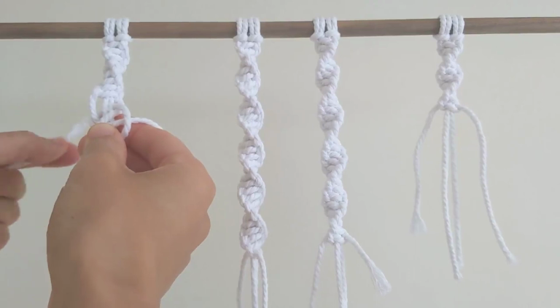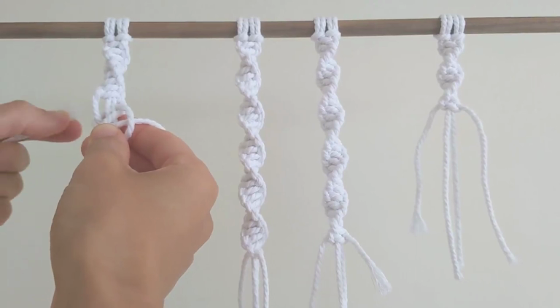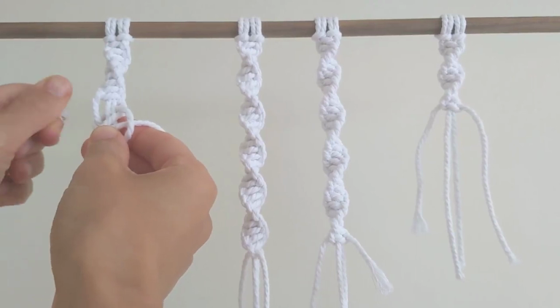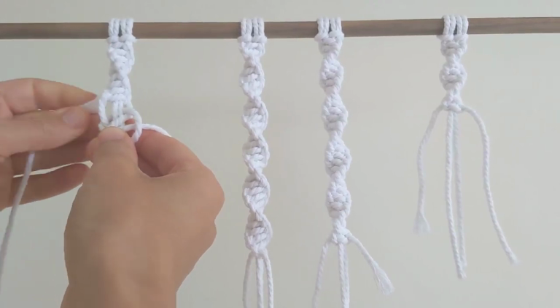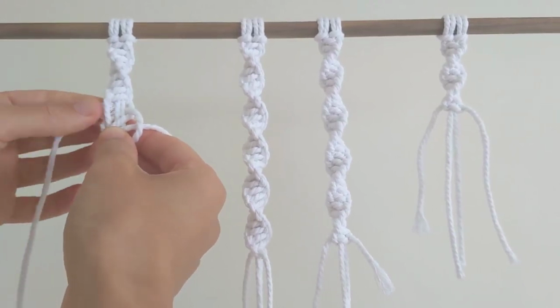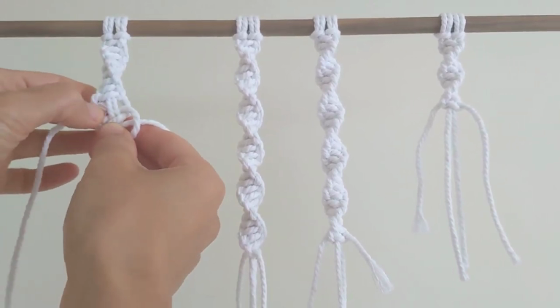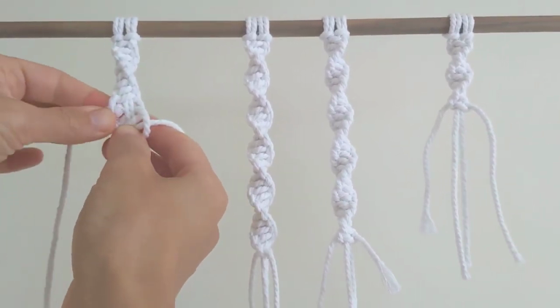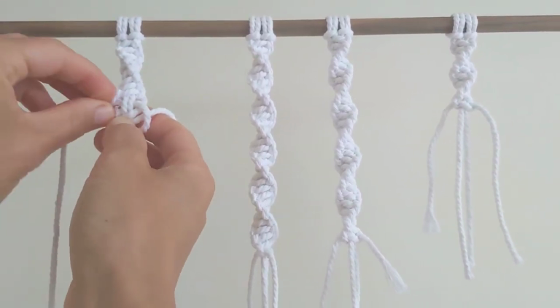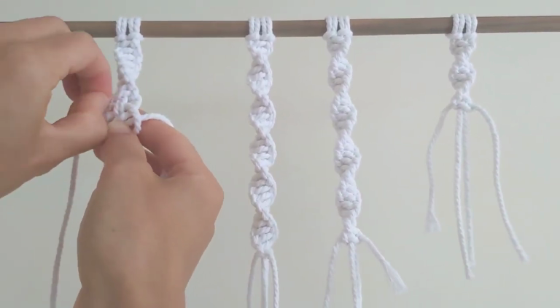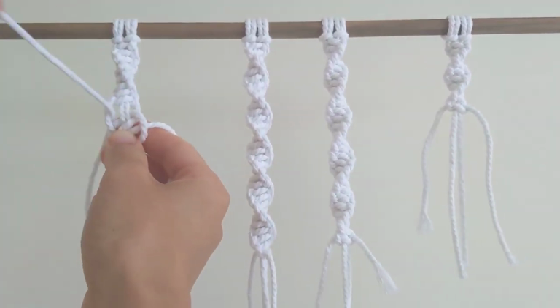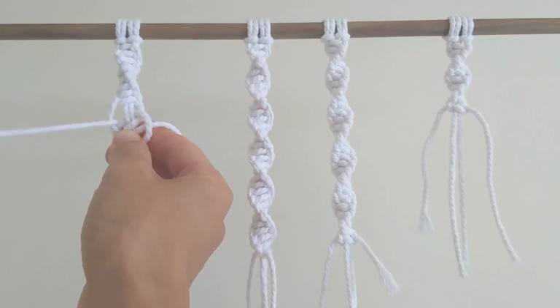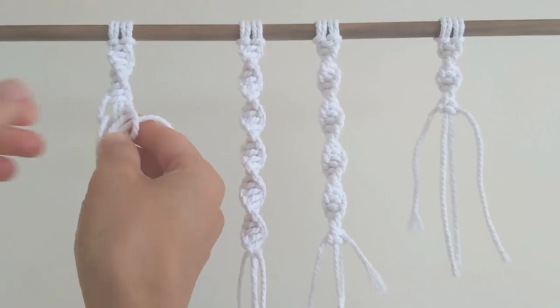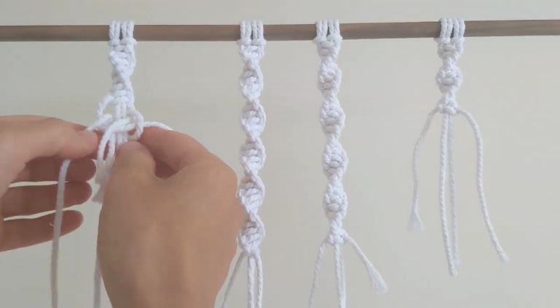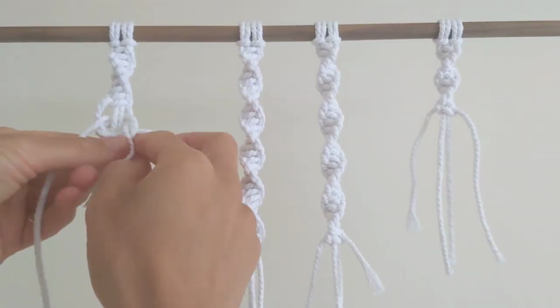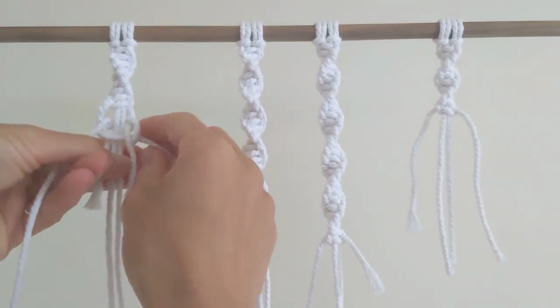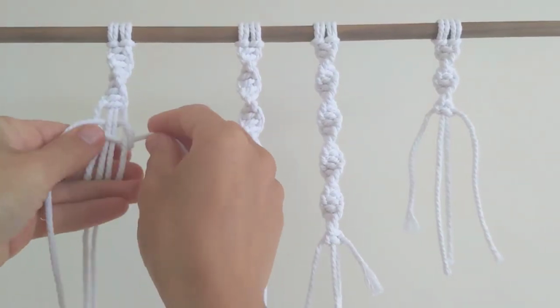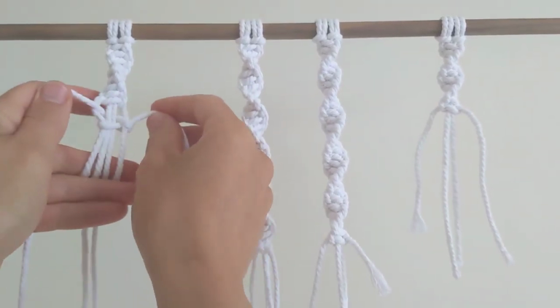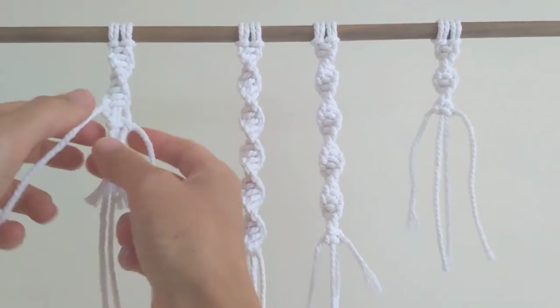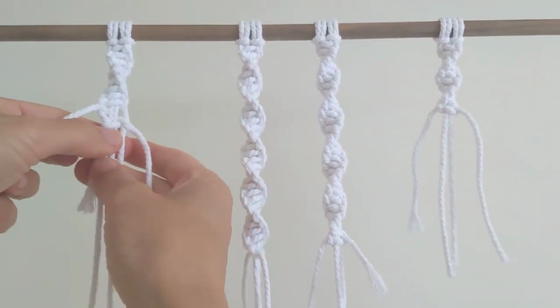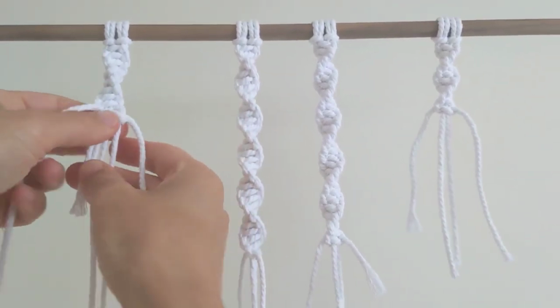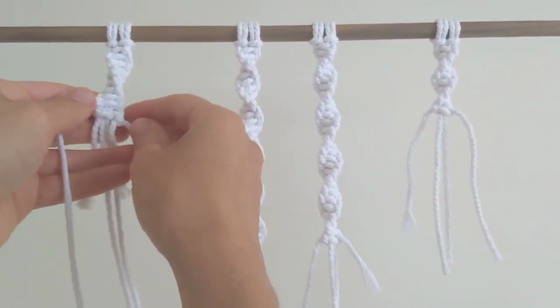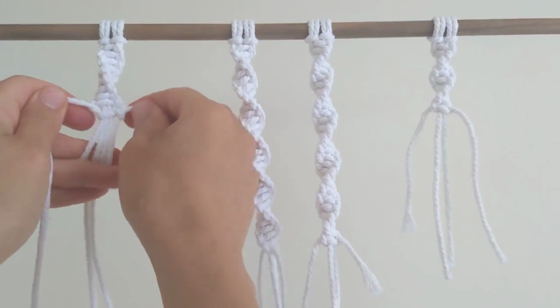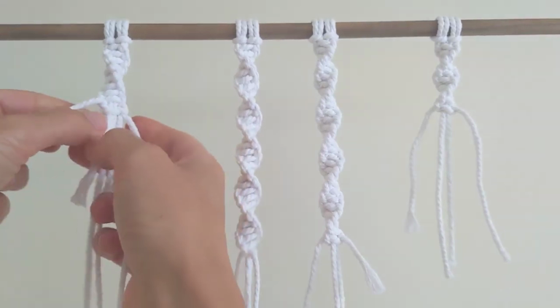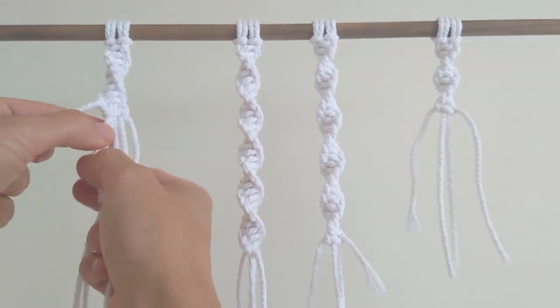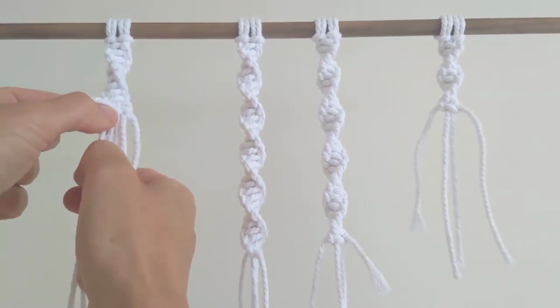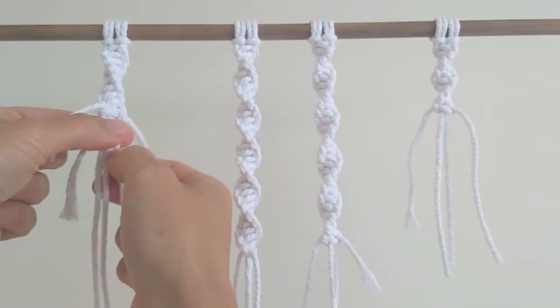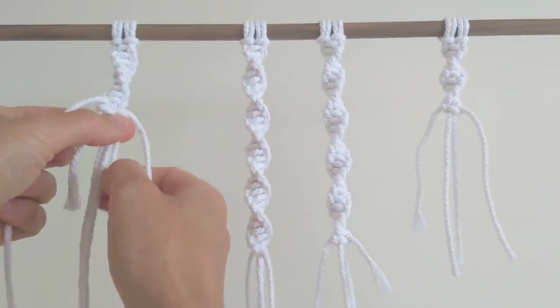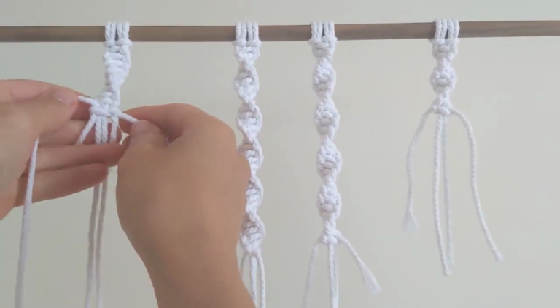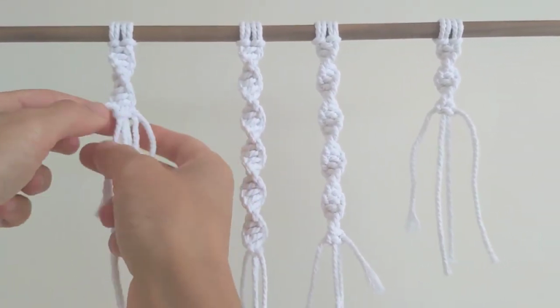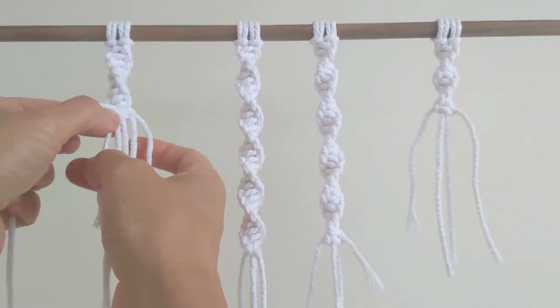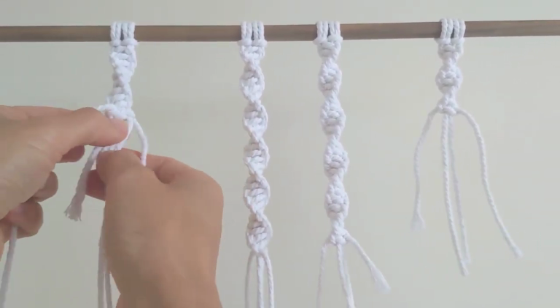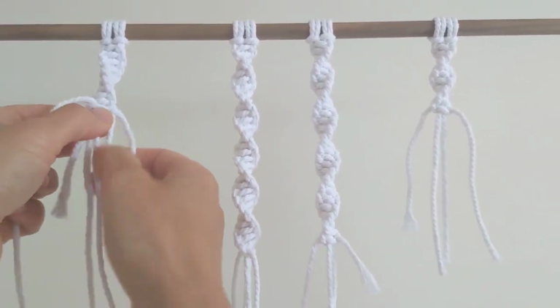And then it's going to come through this loop here. So I'm just going to take the end of the cord, put it through this loop. And then I pull it all up and tighten it, just pull on all the cords and bring that knot right up.